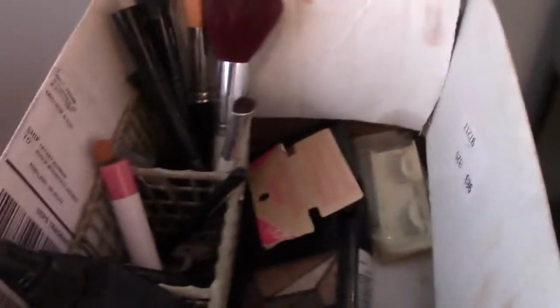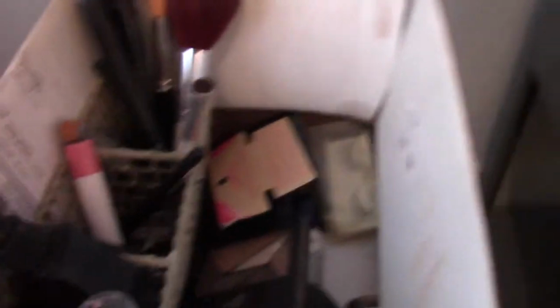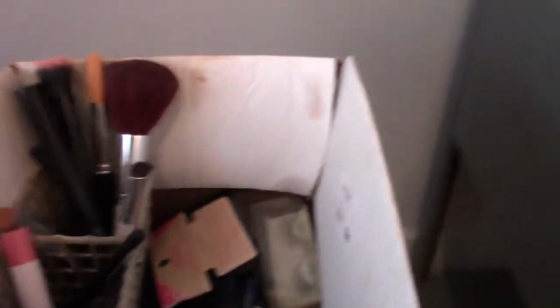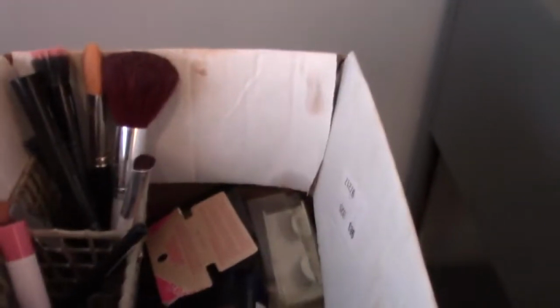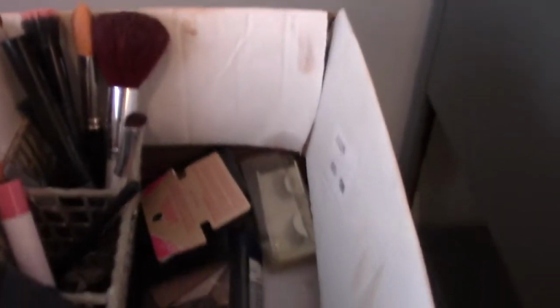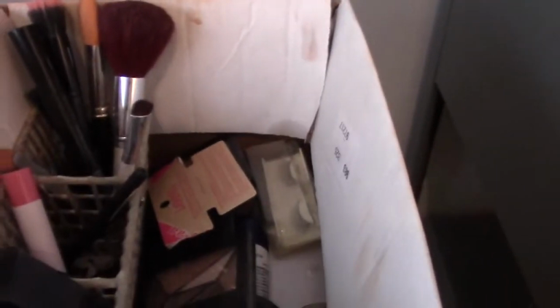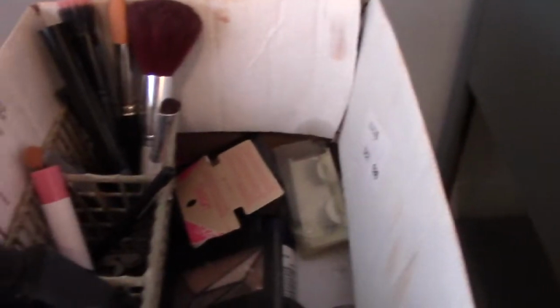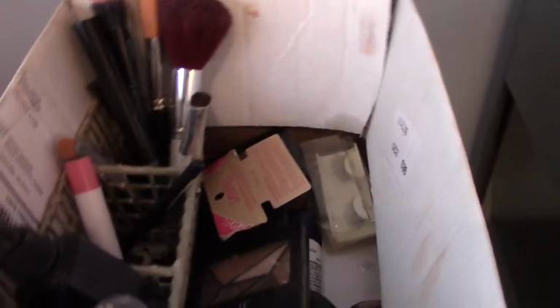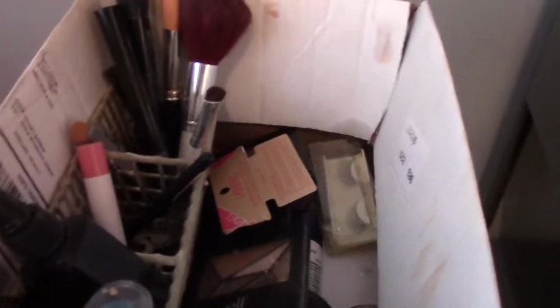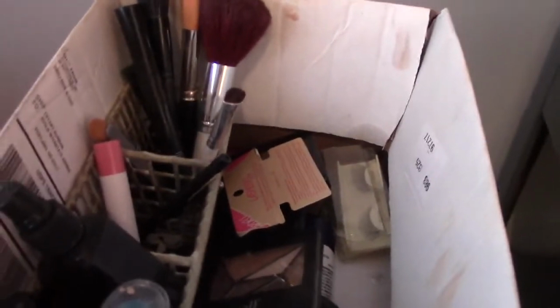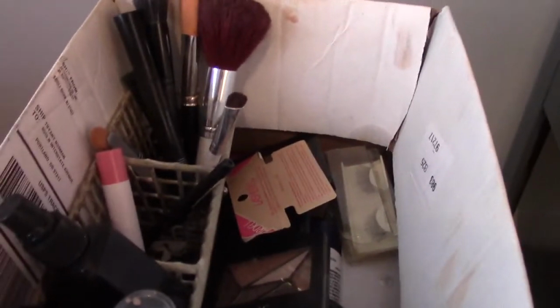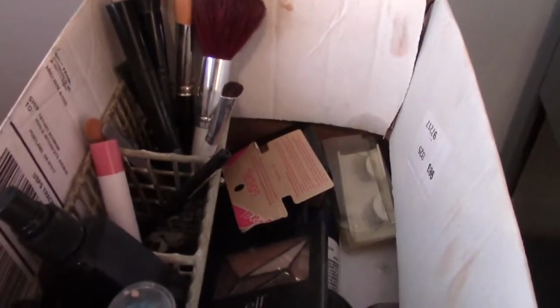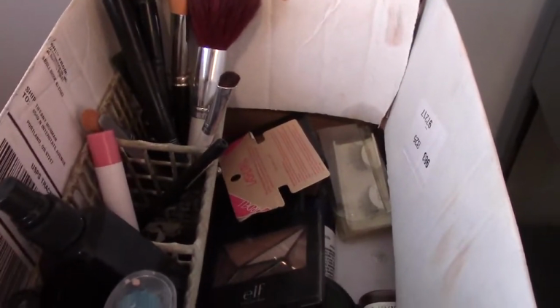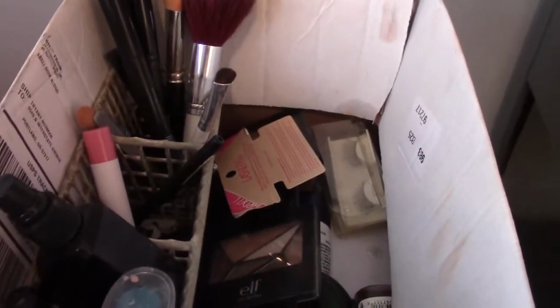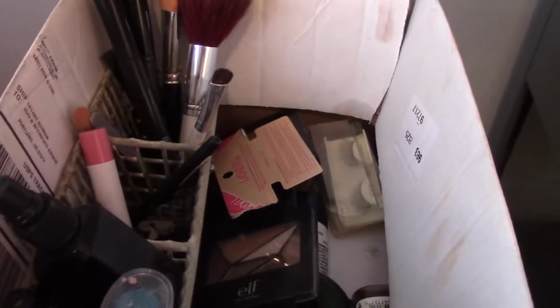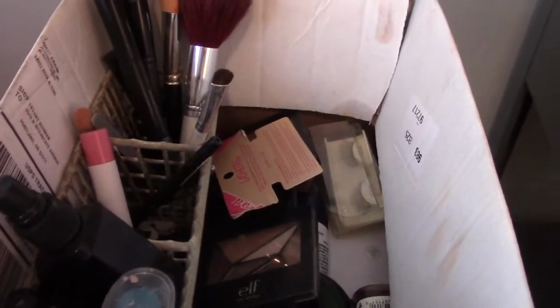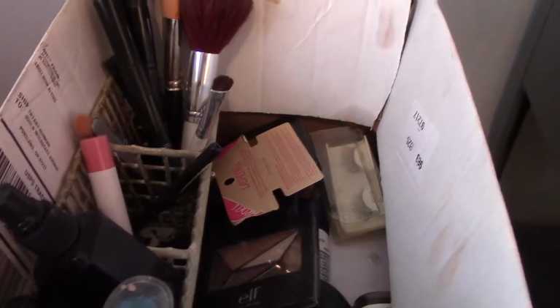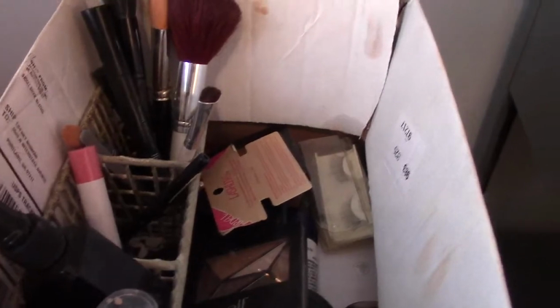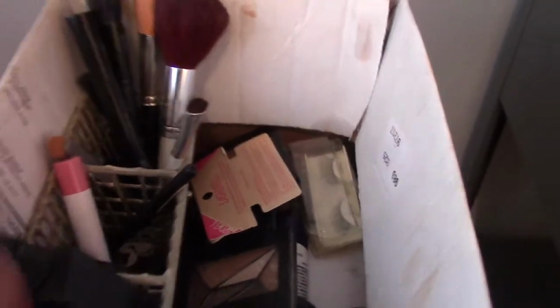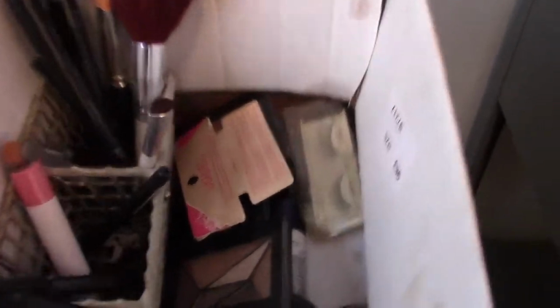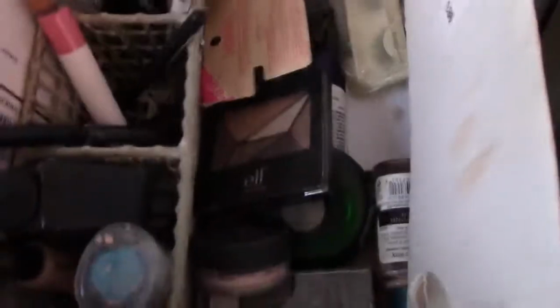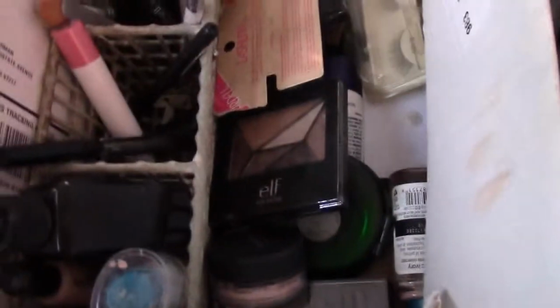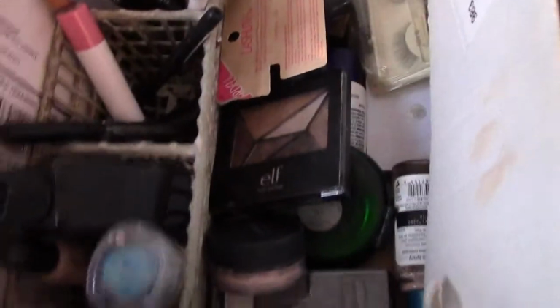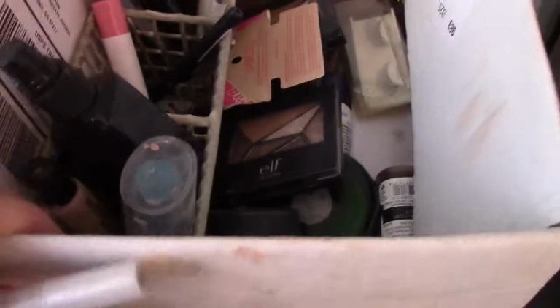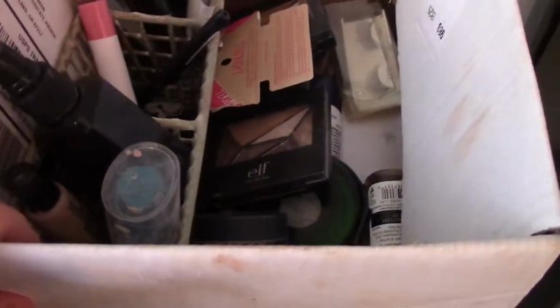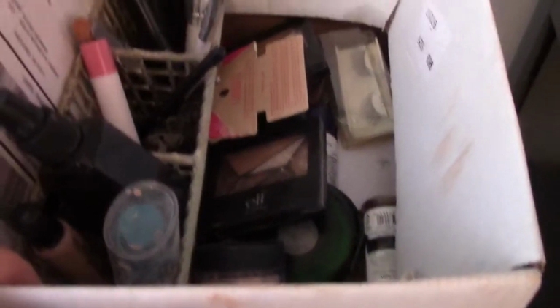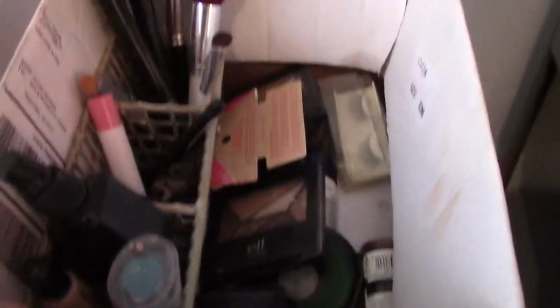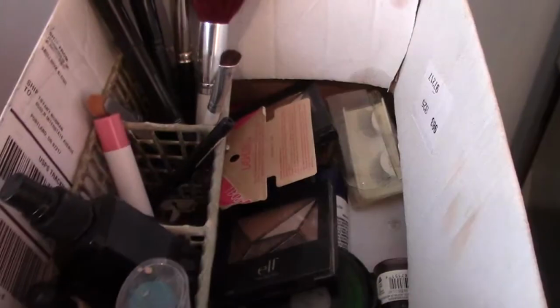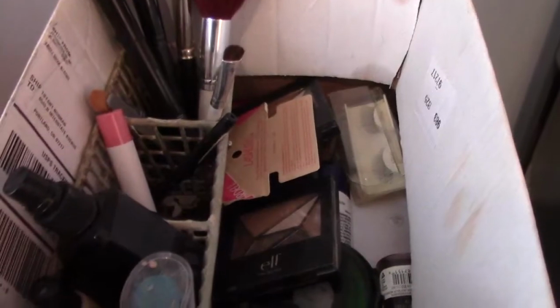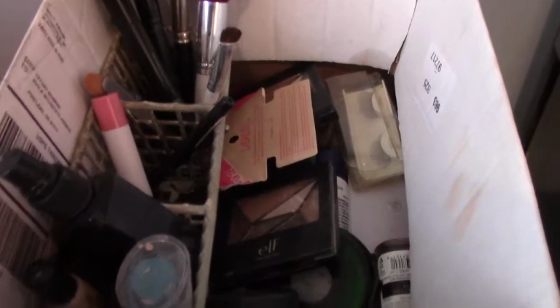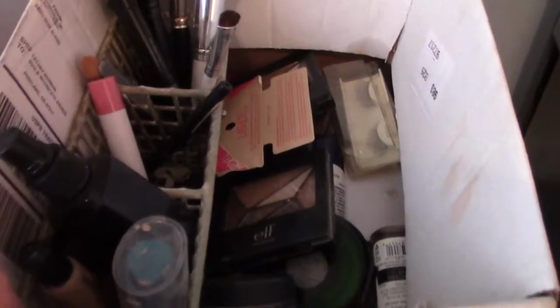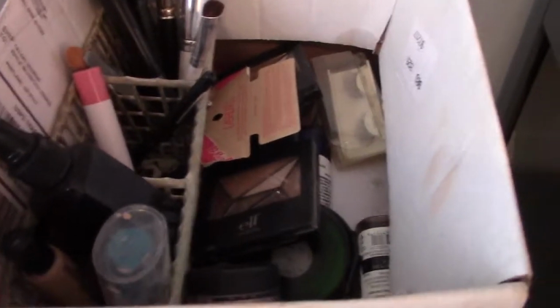I was getting ready to do my makeup and I thought, look at all this plastic. It's my ghetto fabulous makeup box thing here.